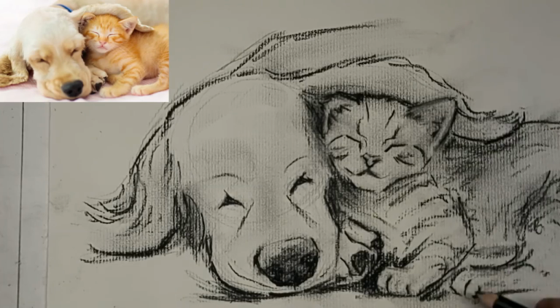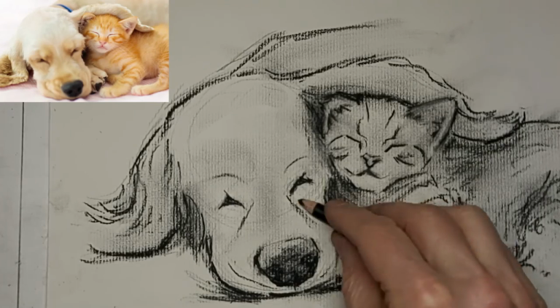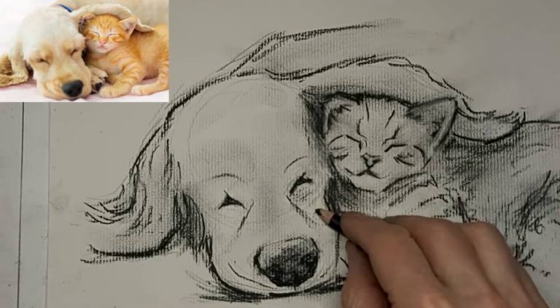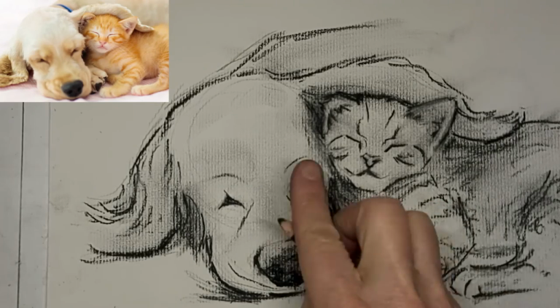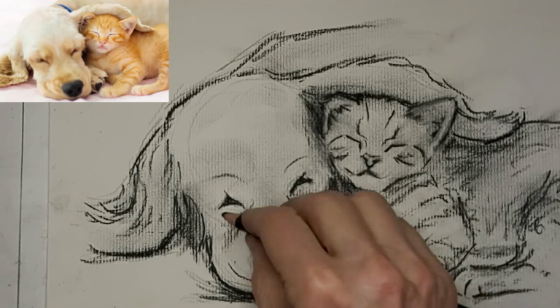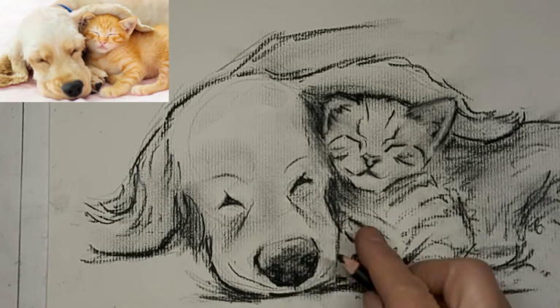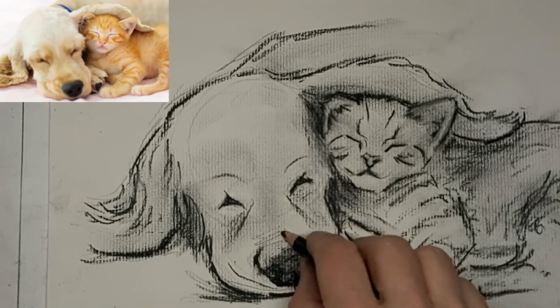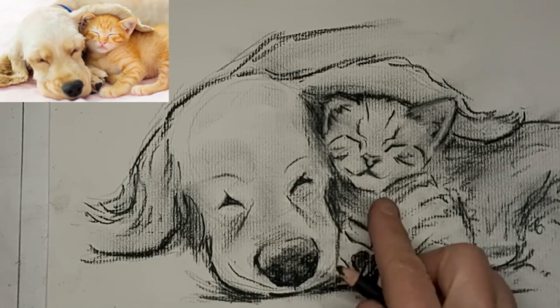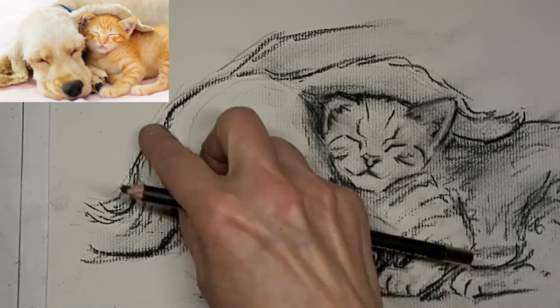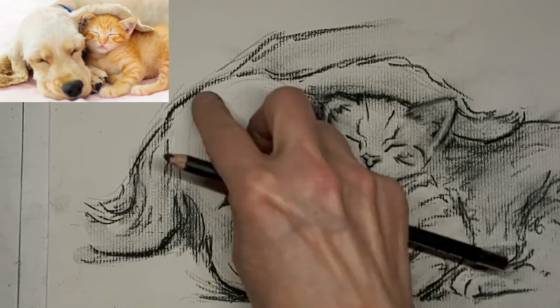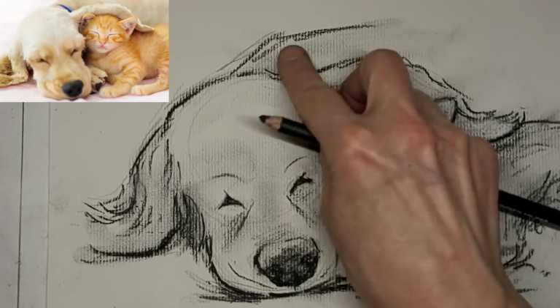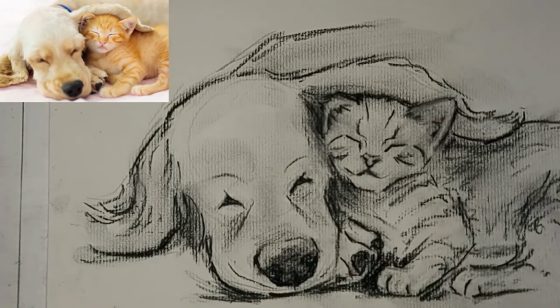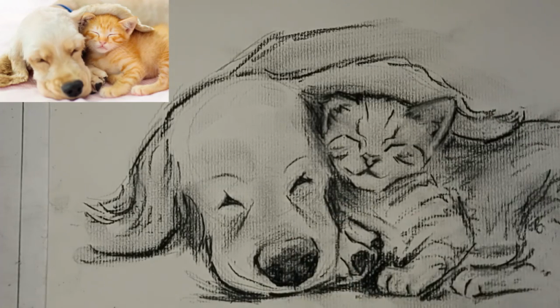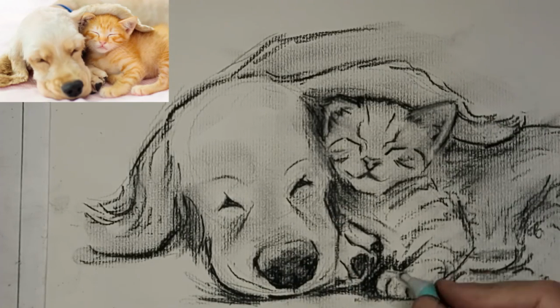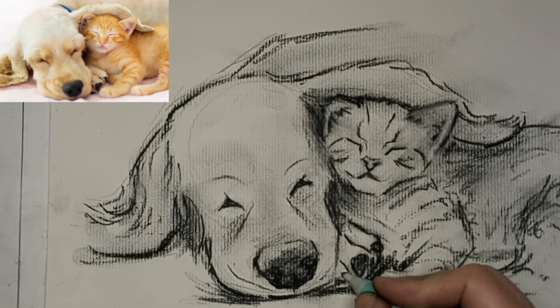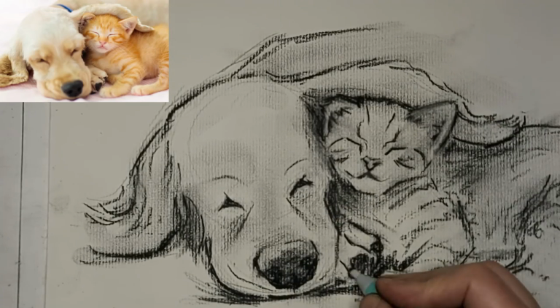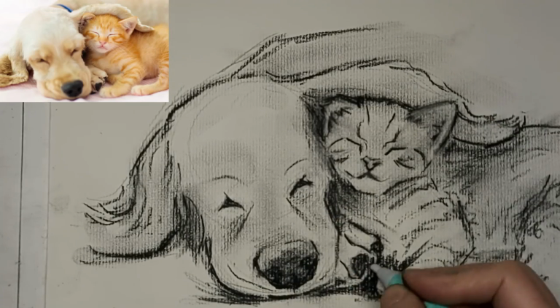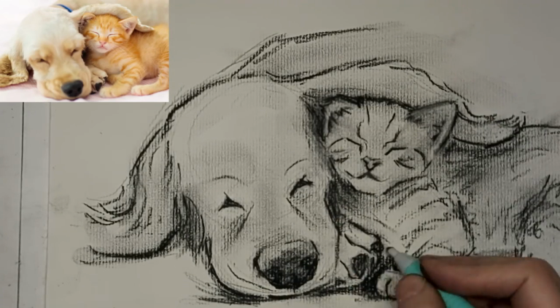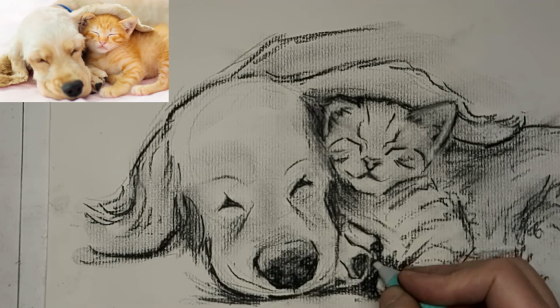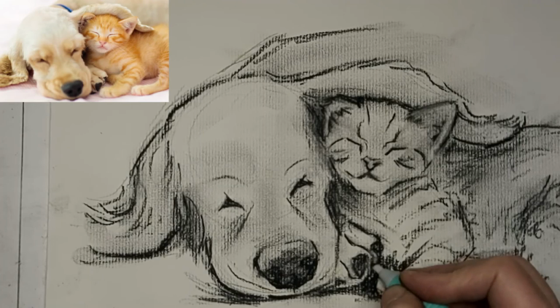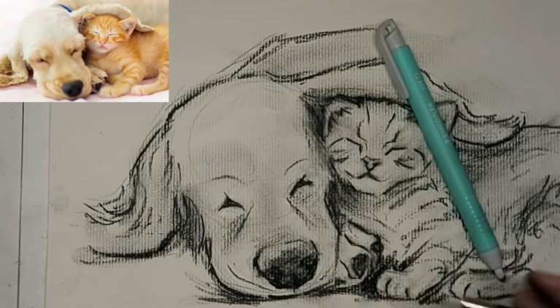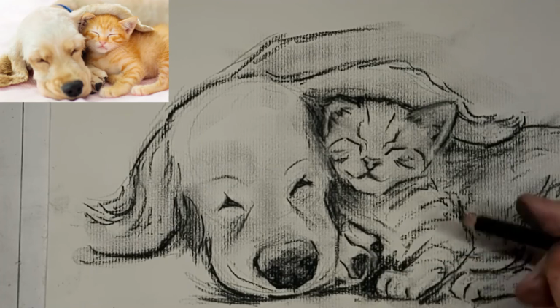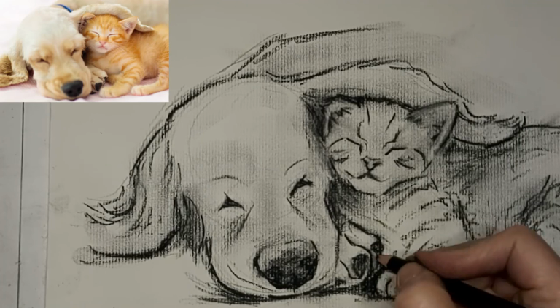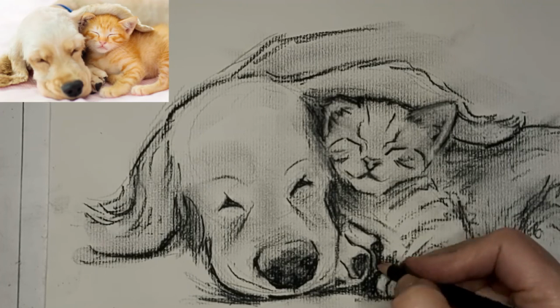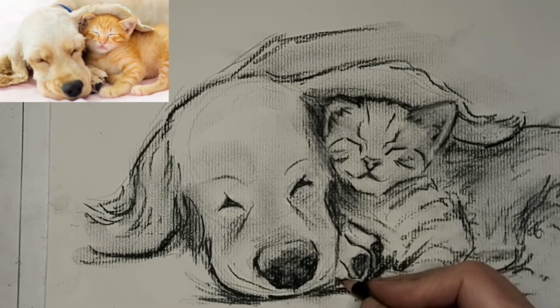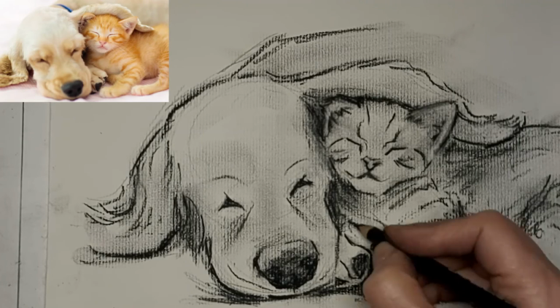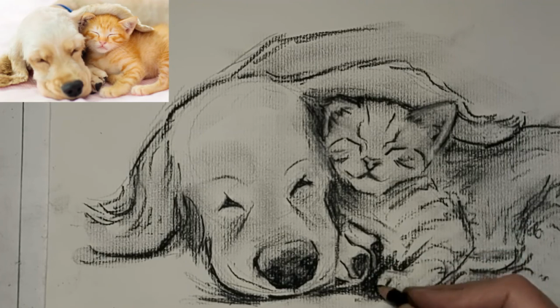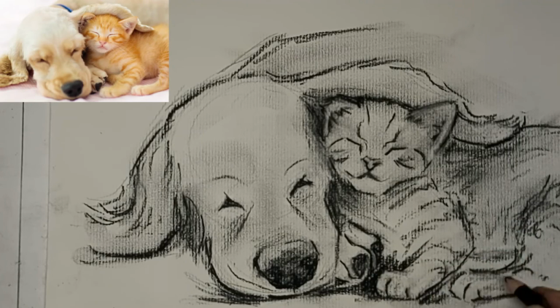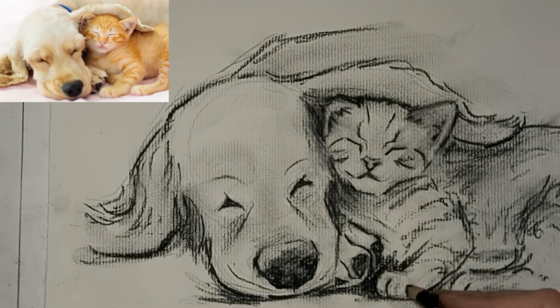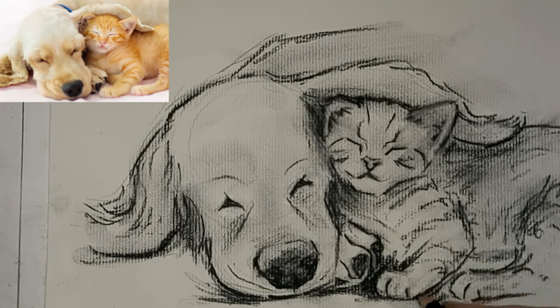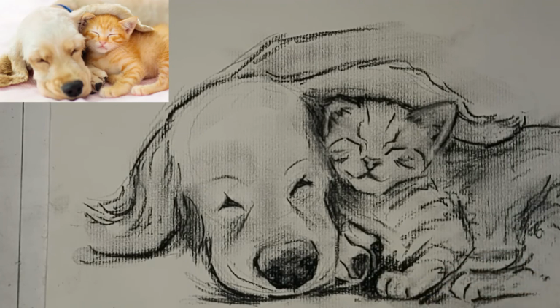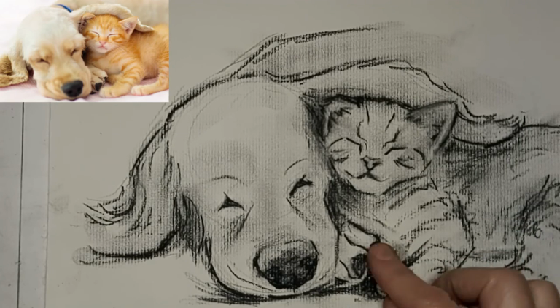I don't know if you can hear my cat Shanty in the background, but she's squawking — she wants her supper. She tries to get it earlier and earlier every night, of course.